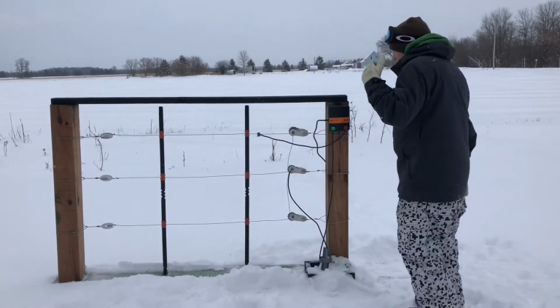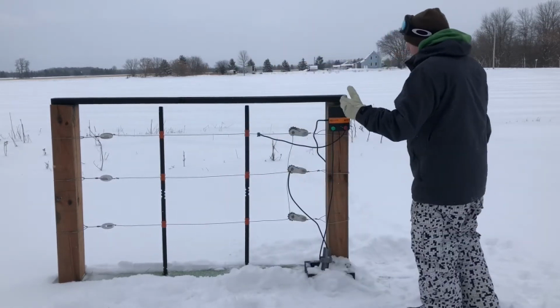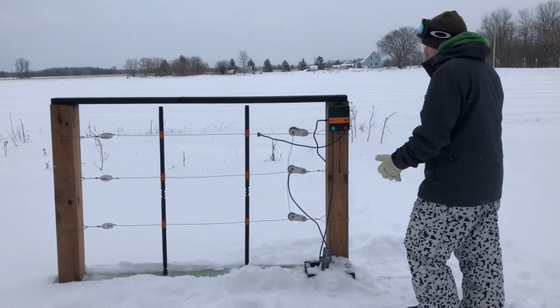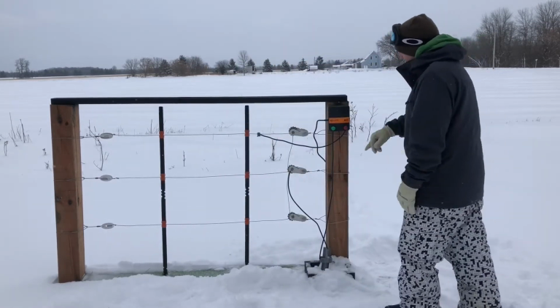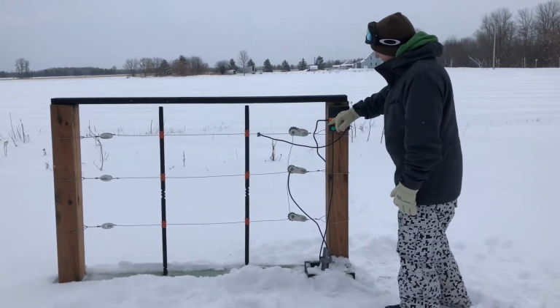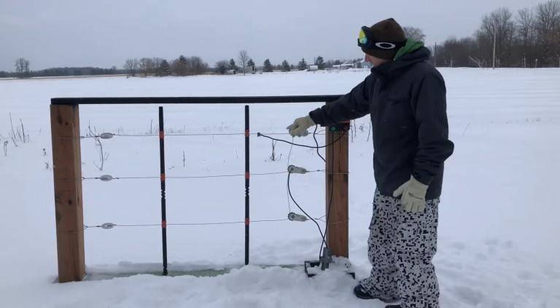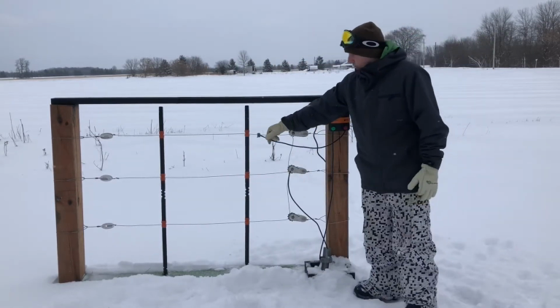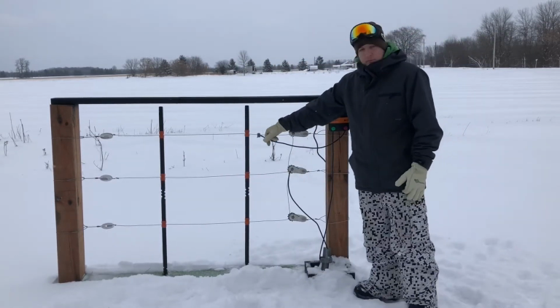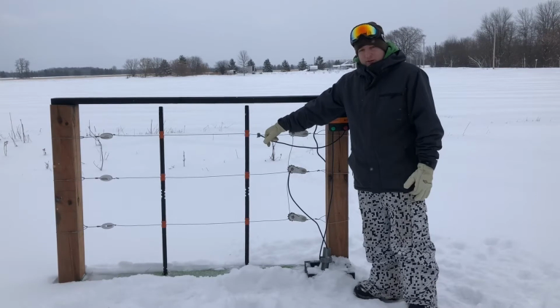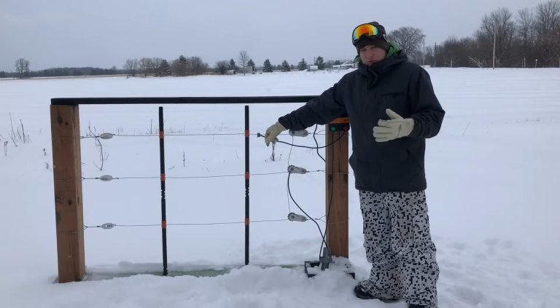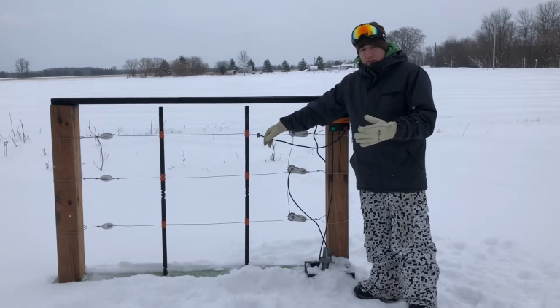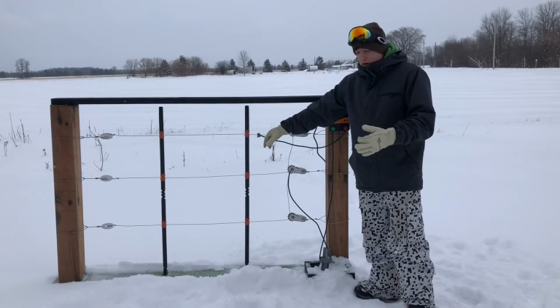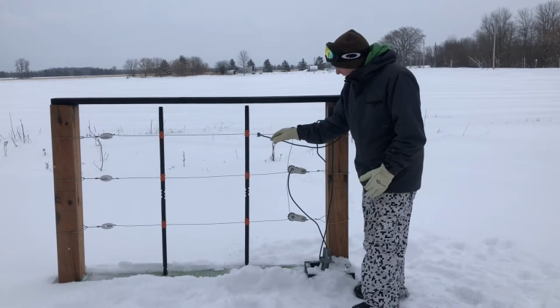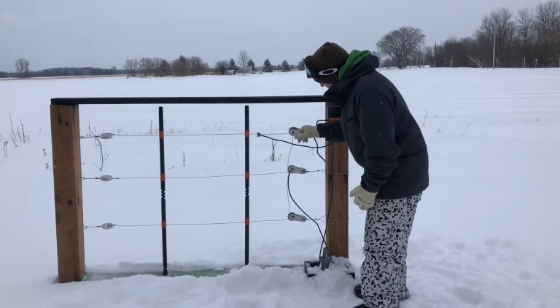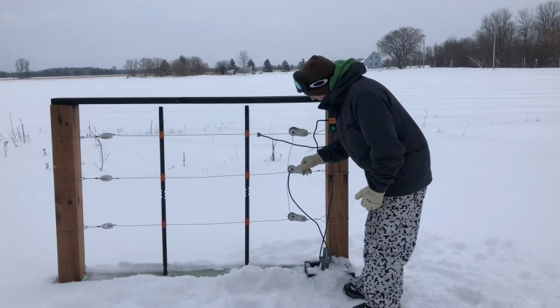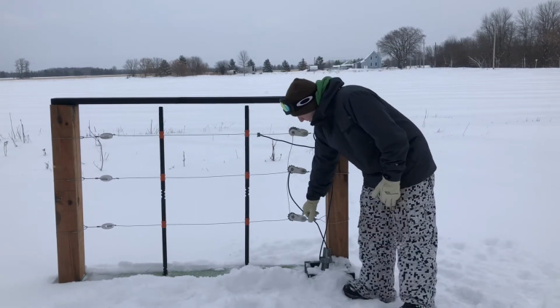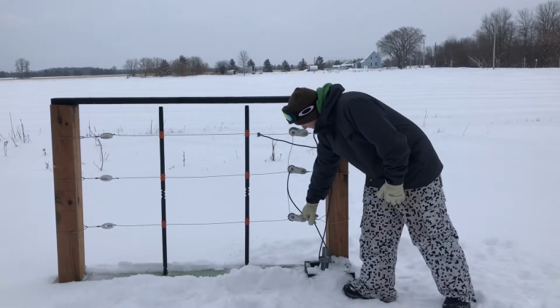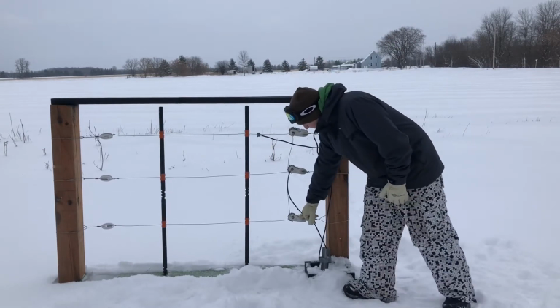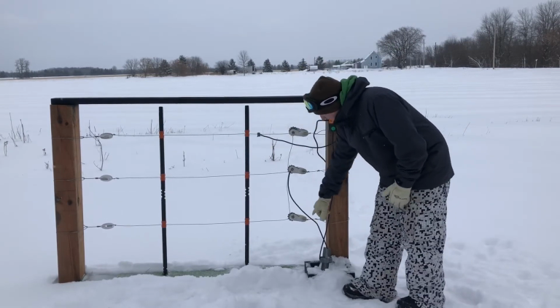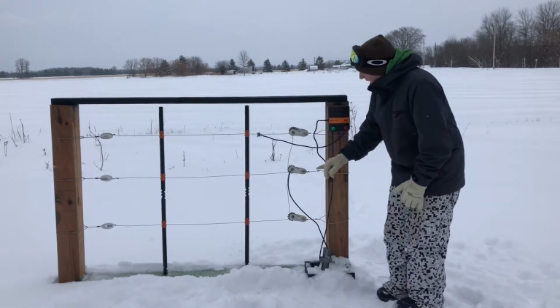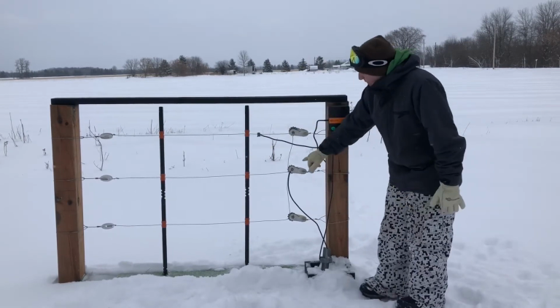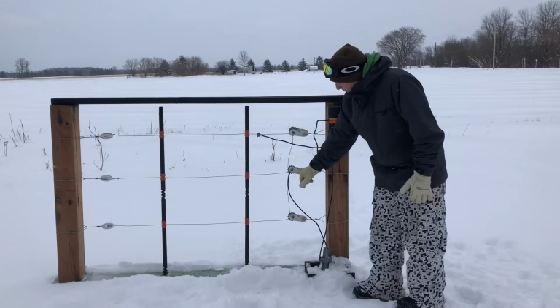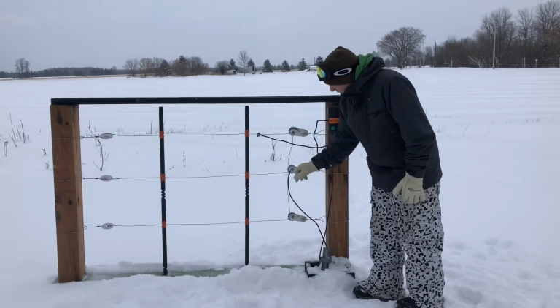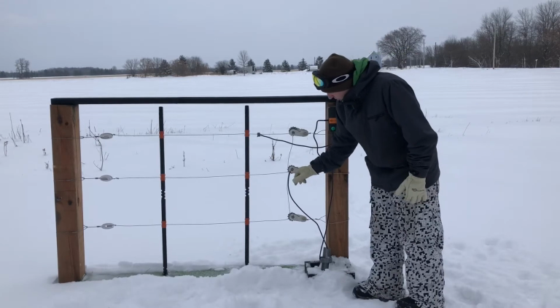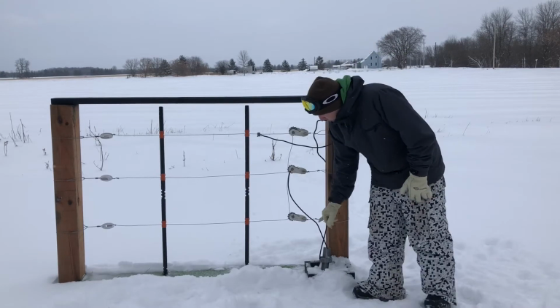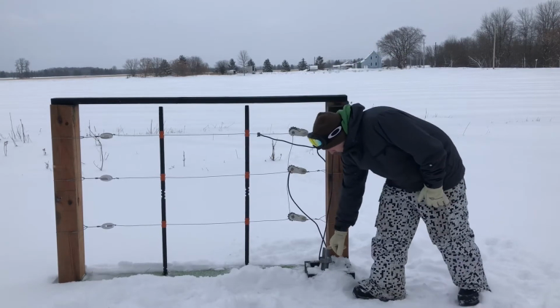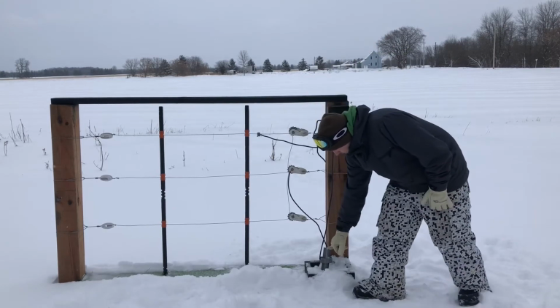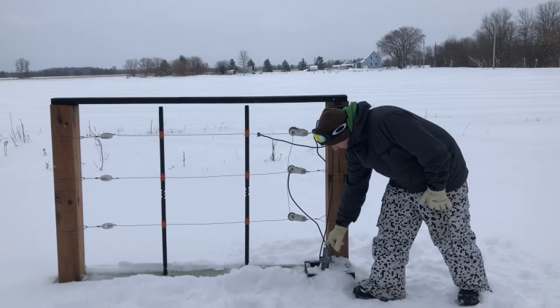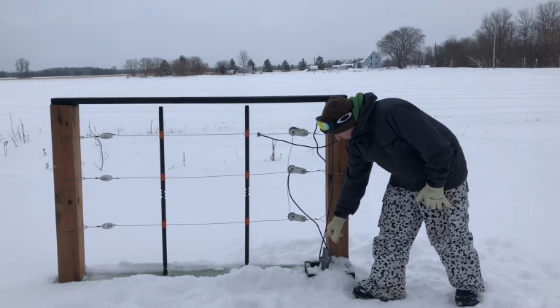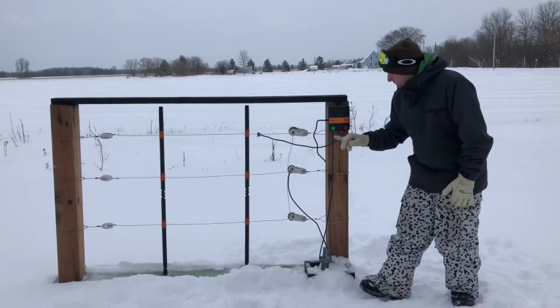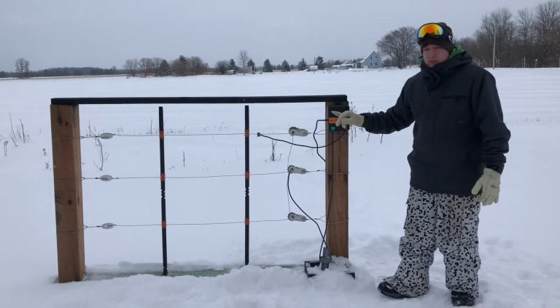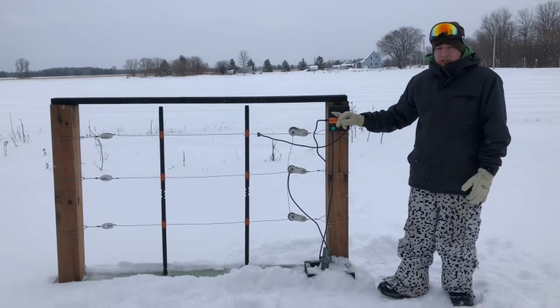The way you set this up is you attach your energizer — the power — to the top wire. Connect the top and bottom together, and then with your middle one you attach it directly to the ground rods and then the ground rod to the energizer.